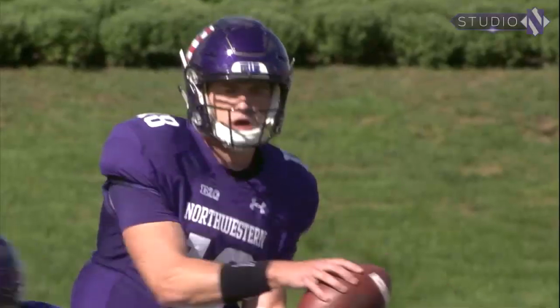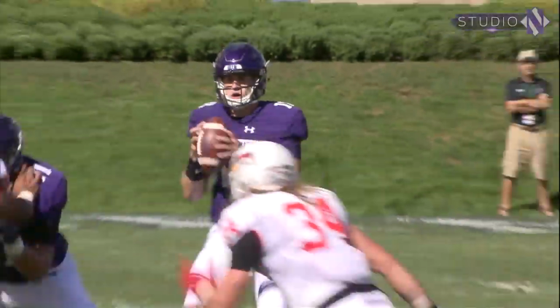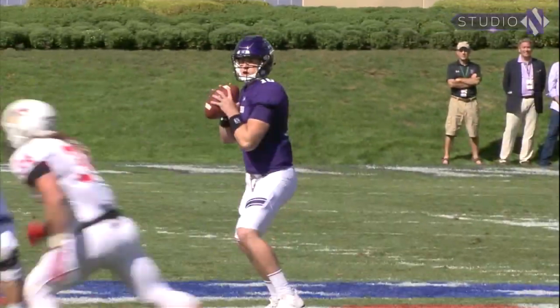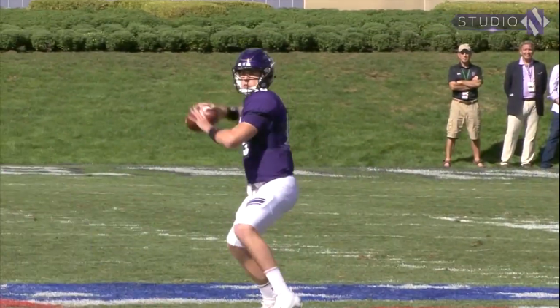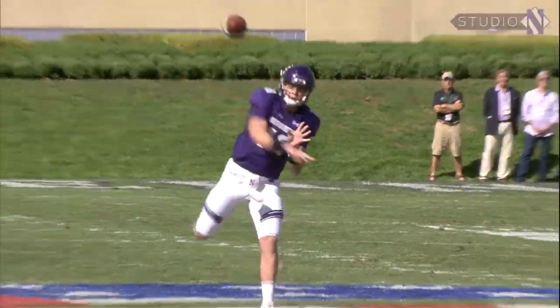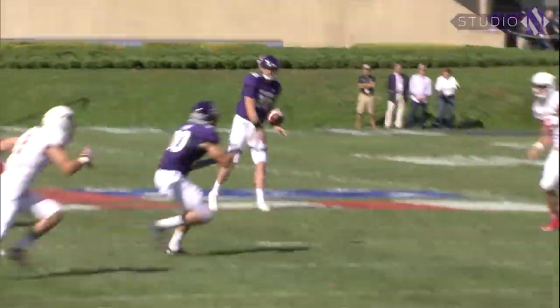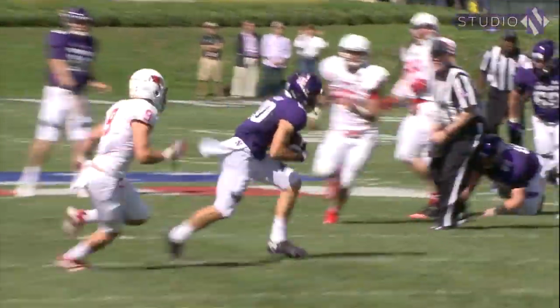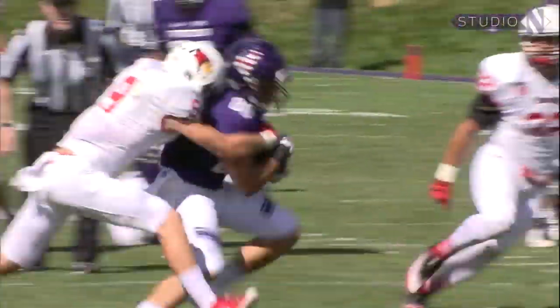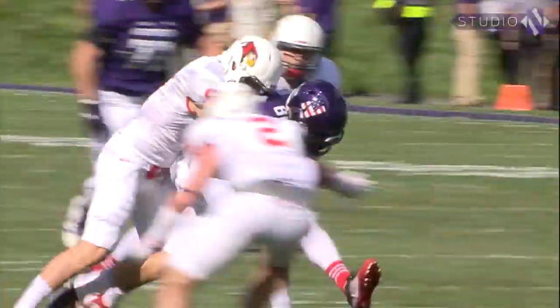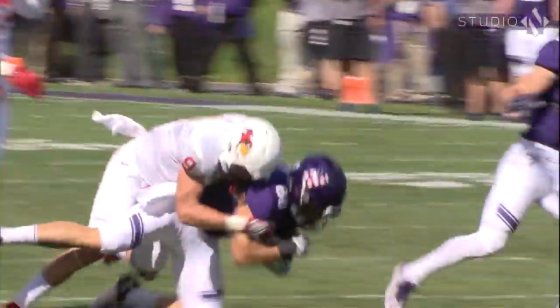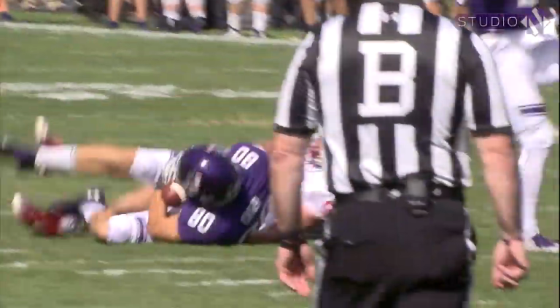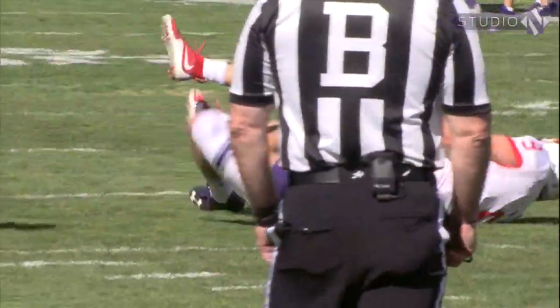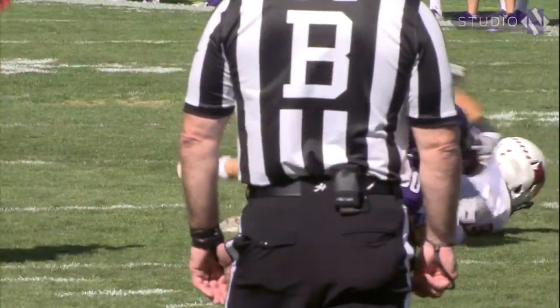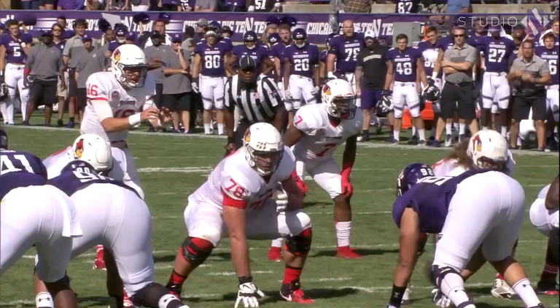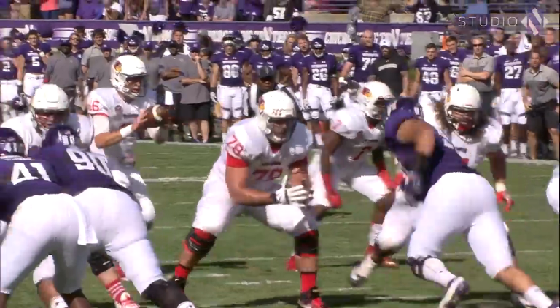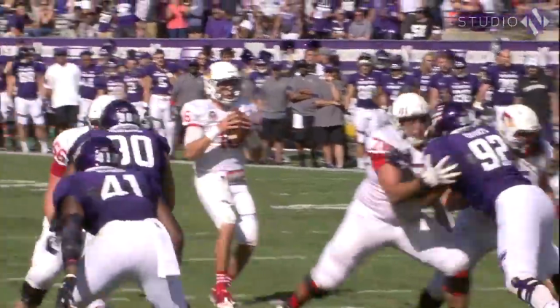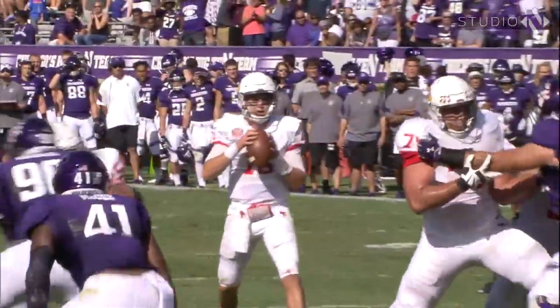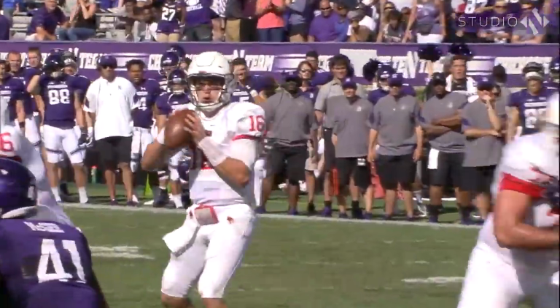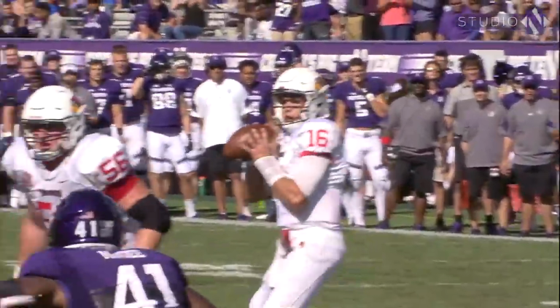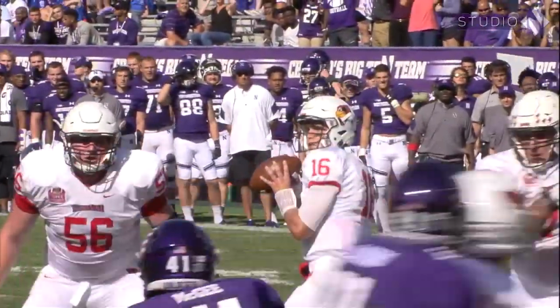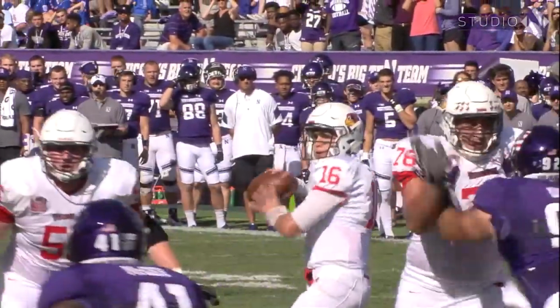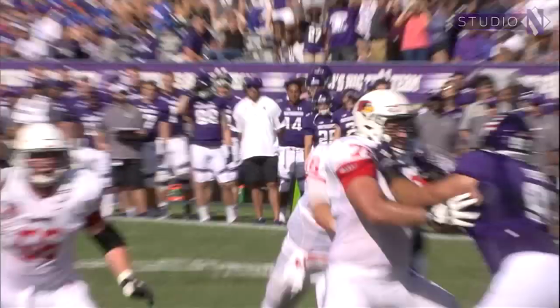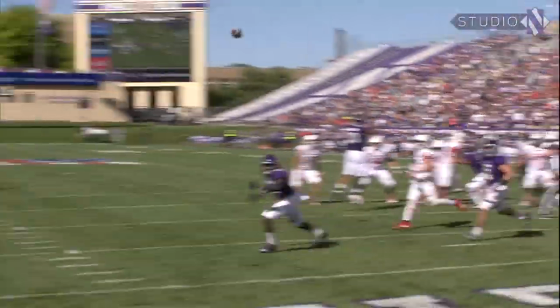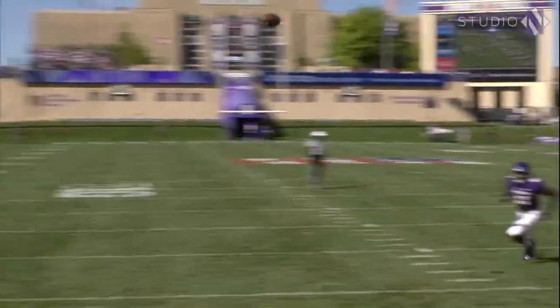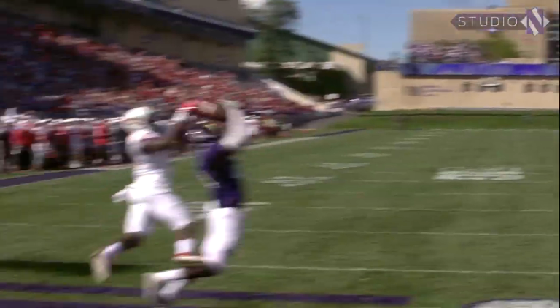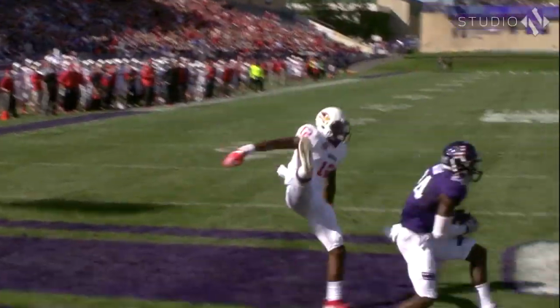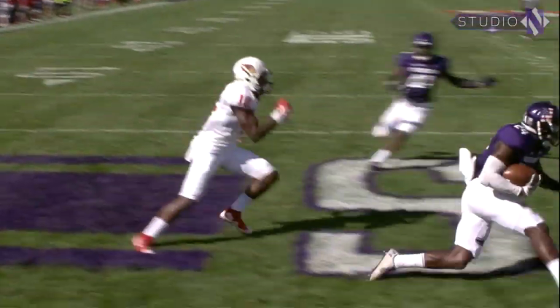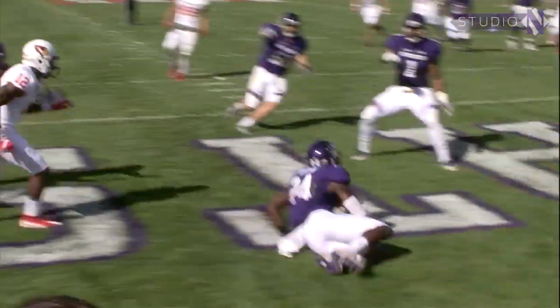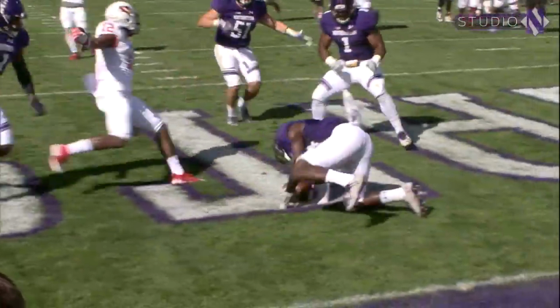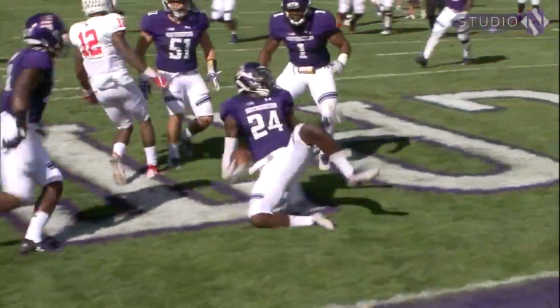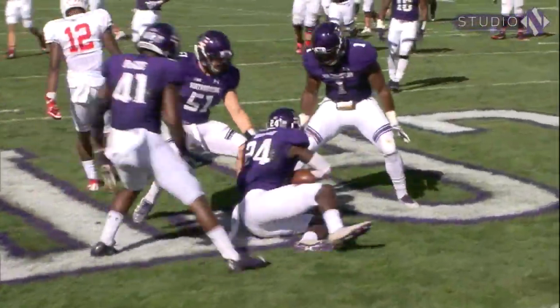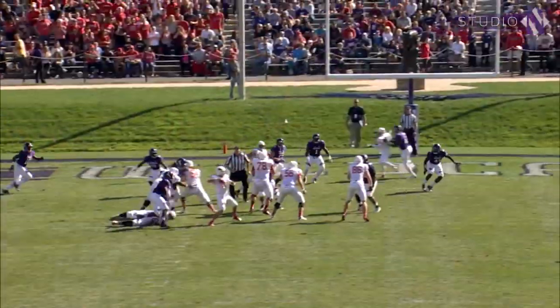Snap to Thorson, going to throw it once again. Over the middle — caught, inside the 30. Snap to Colby, looking right — now he lets it go to the end zone, intercepted by the Wildcats.